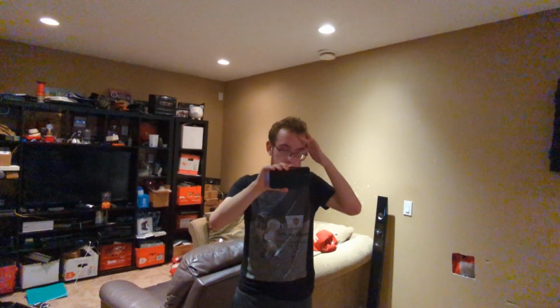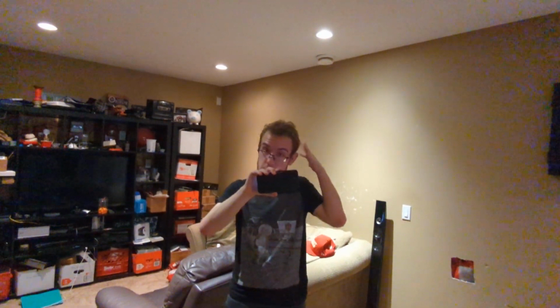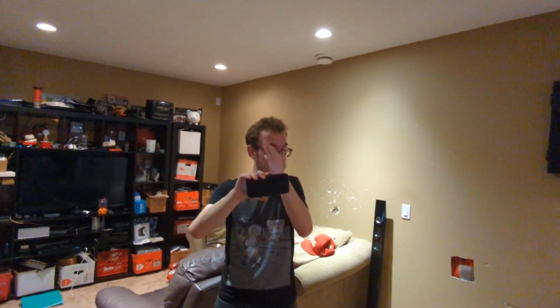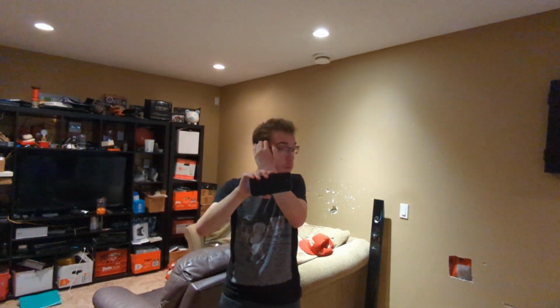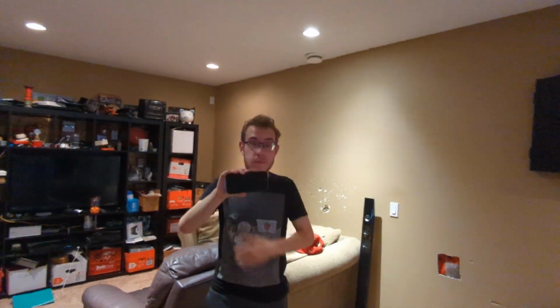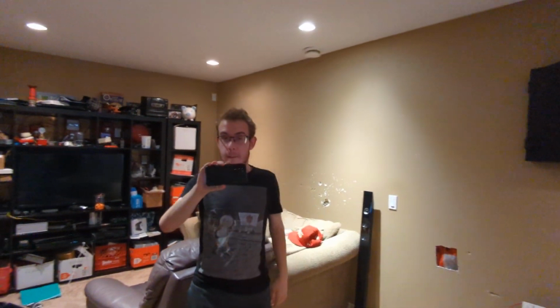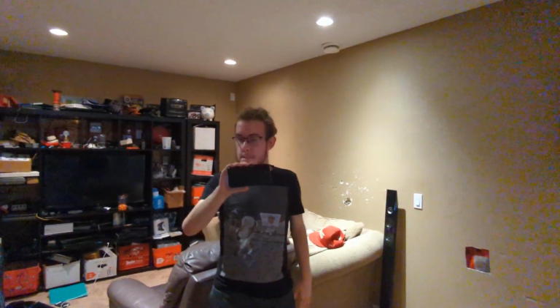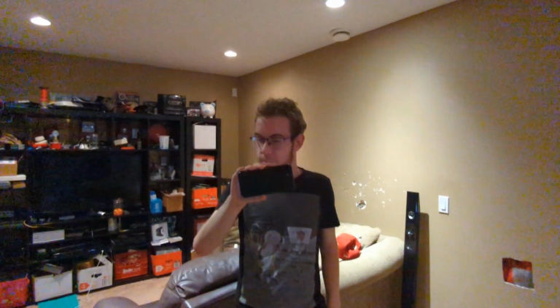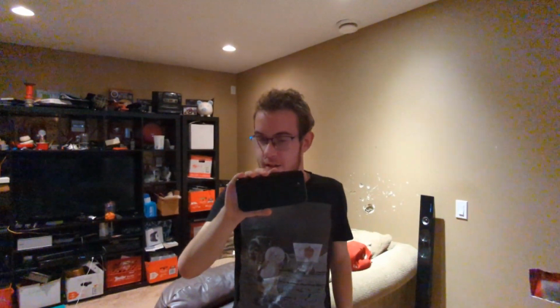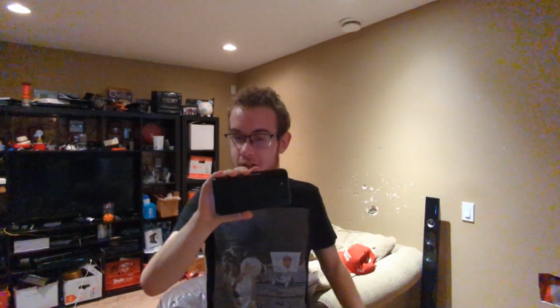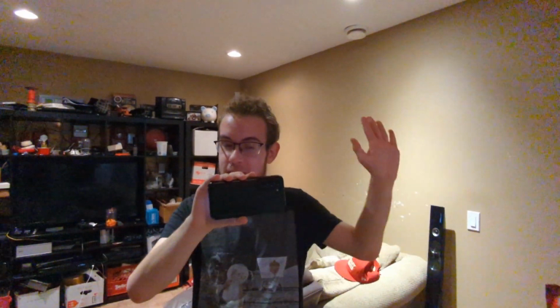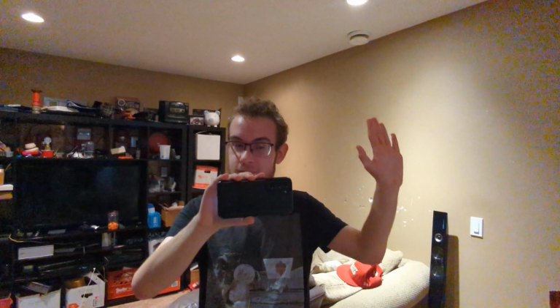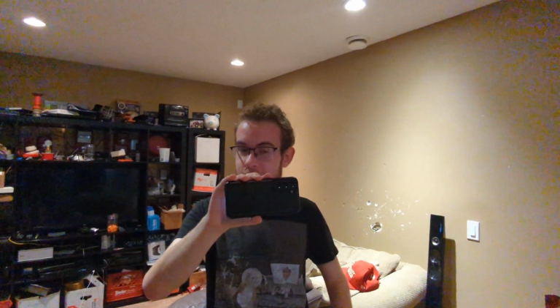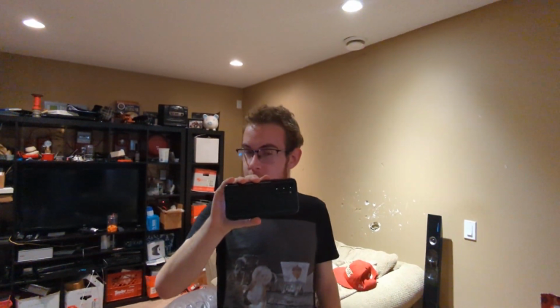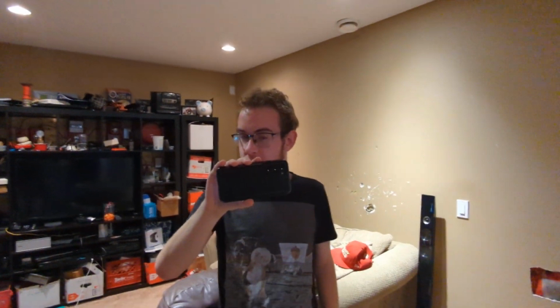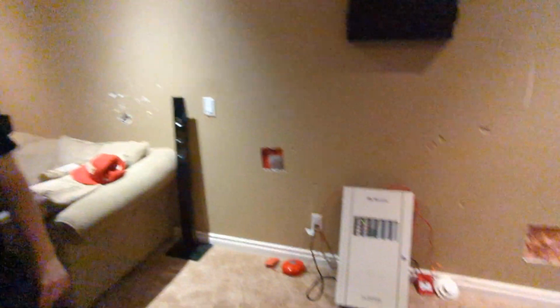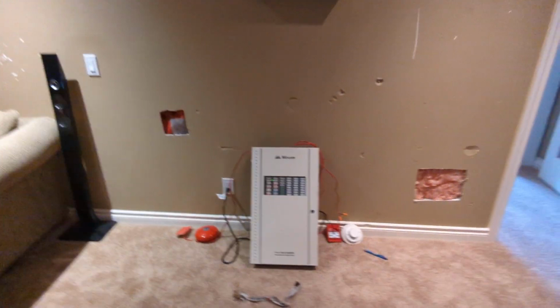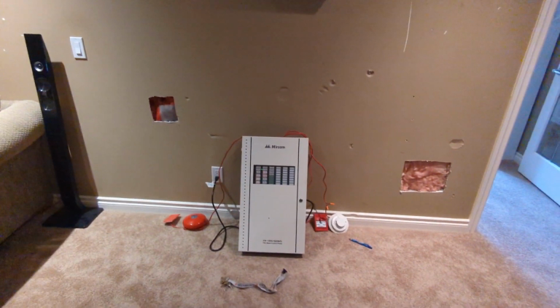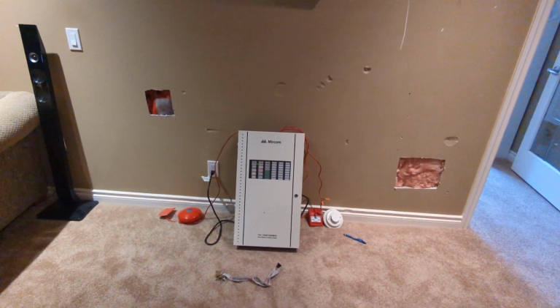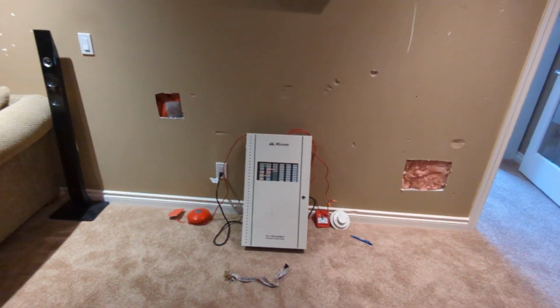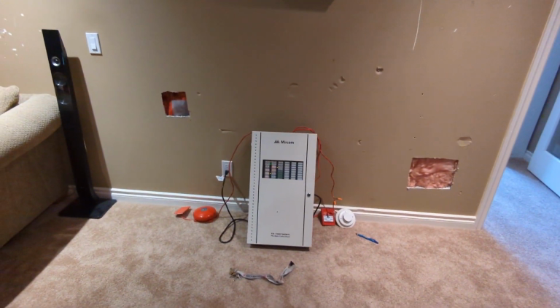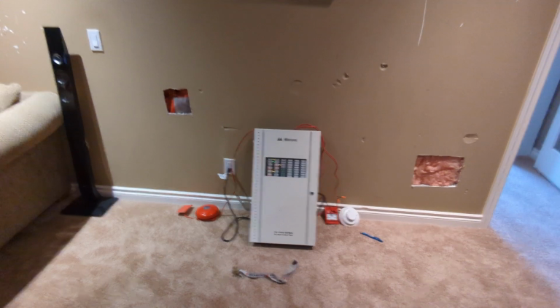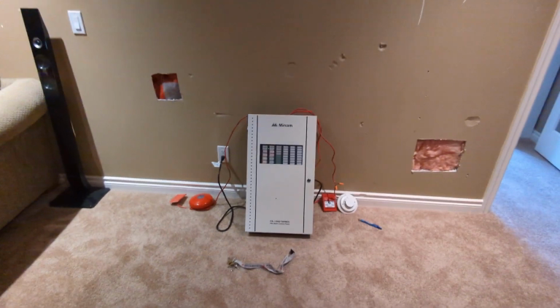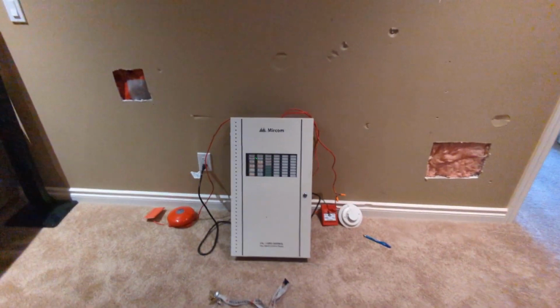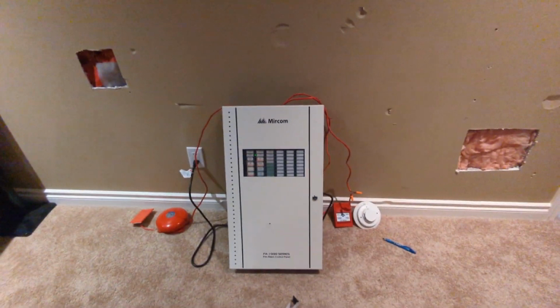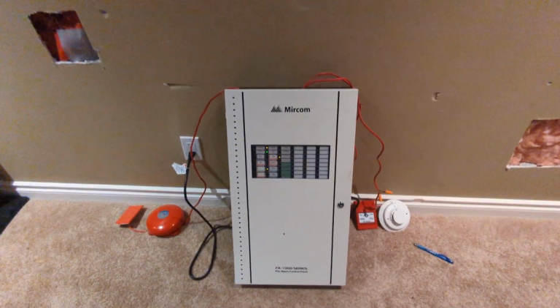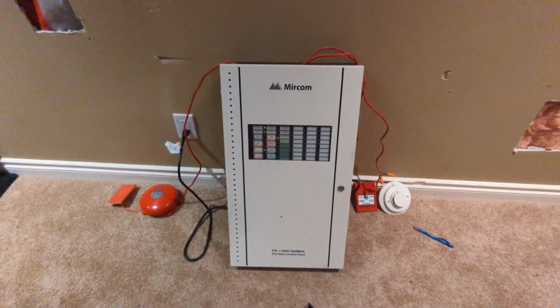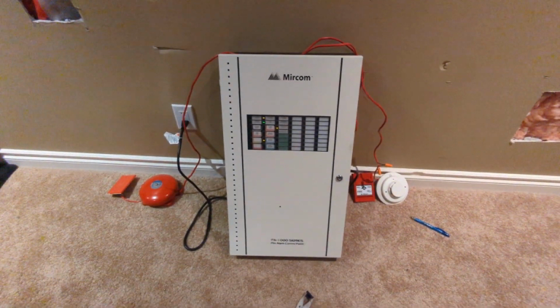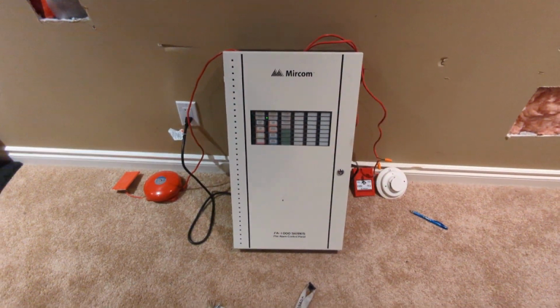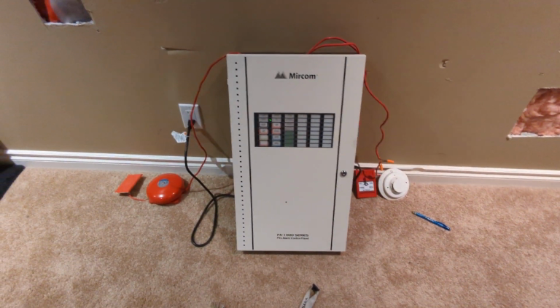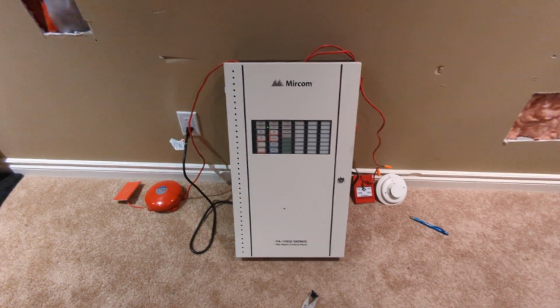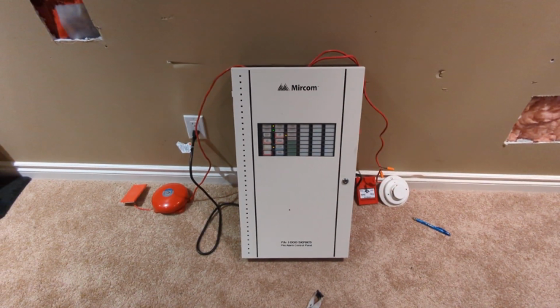Hello guys, hope you're having a great day. This is 2333 and I'm here with Temporal Engineering, and we are about to do a Mircom FA1000 system test.